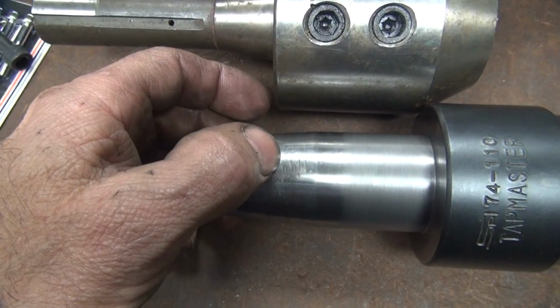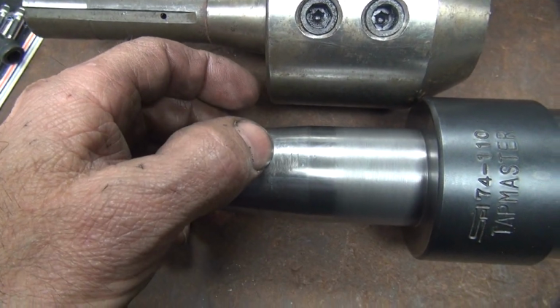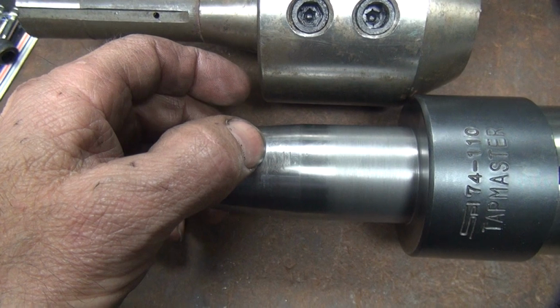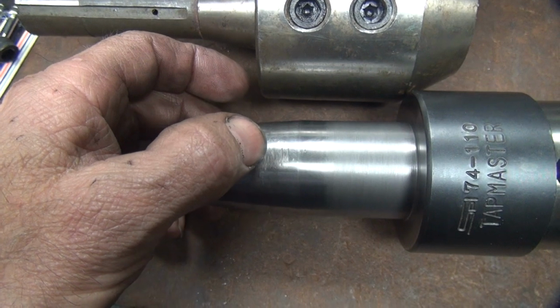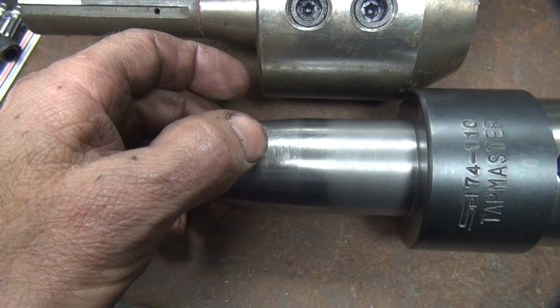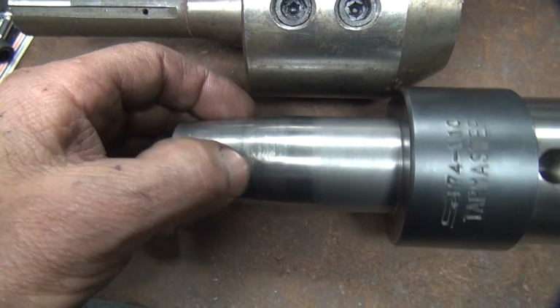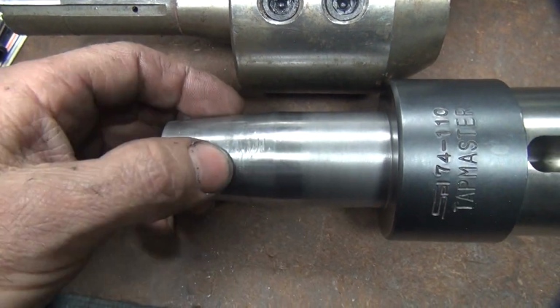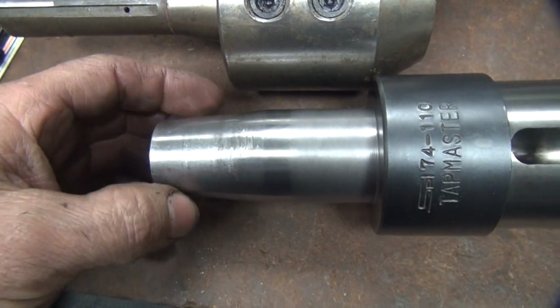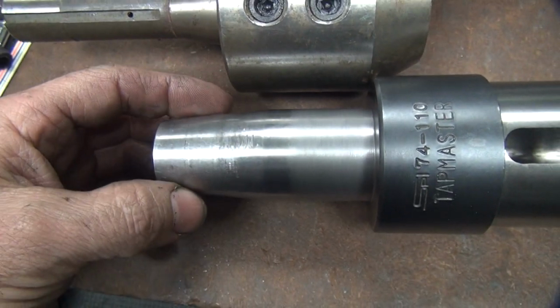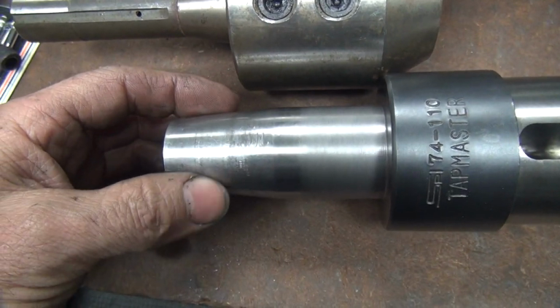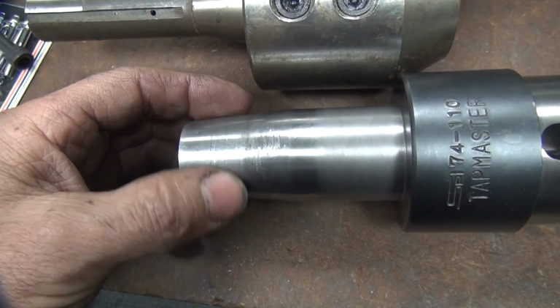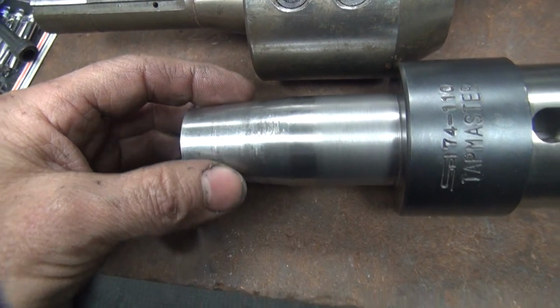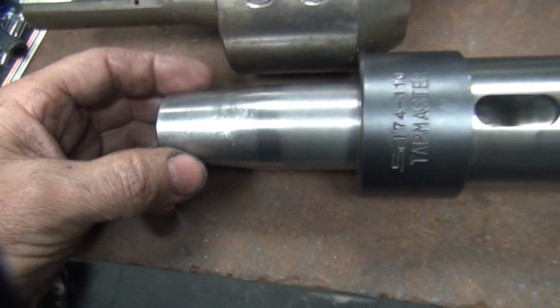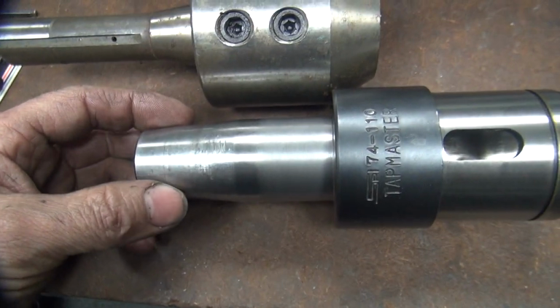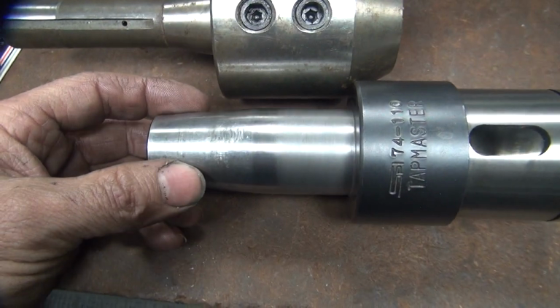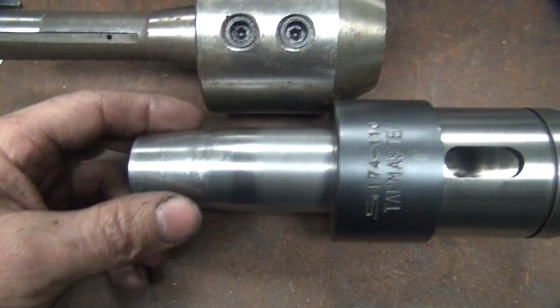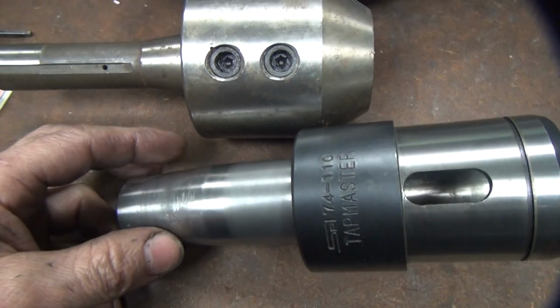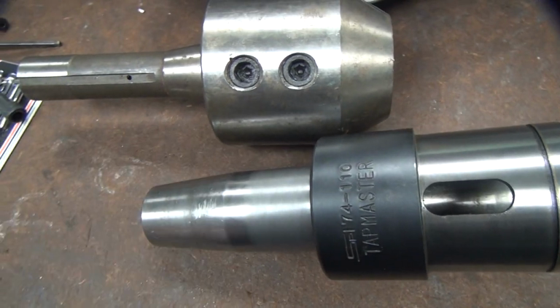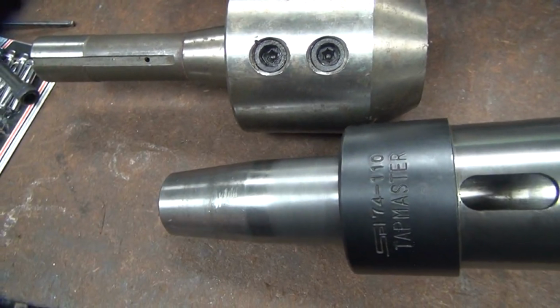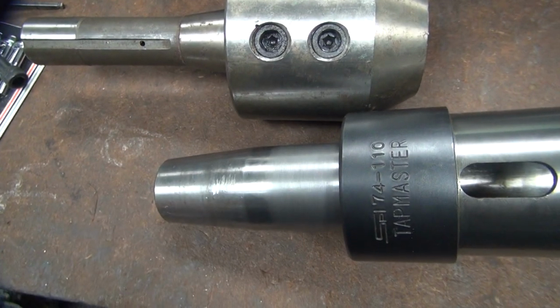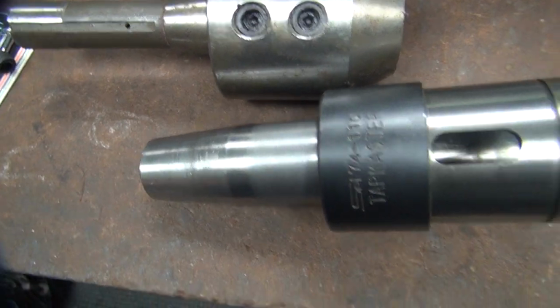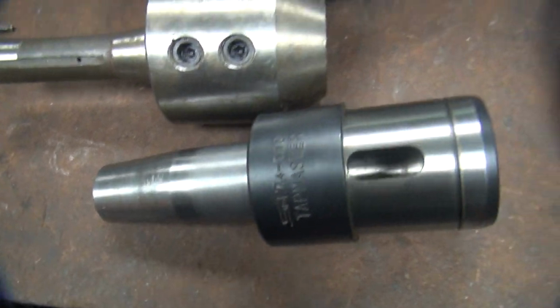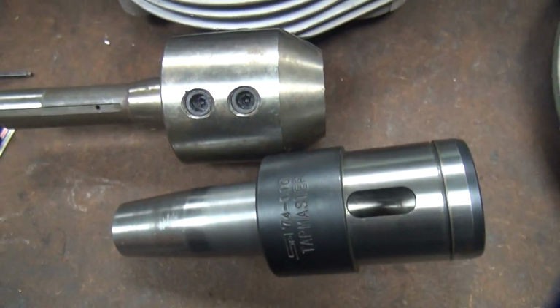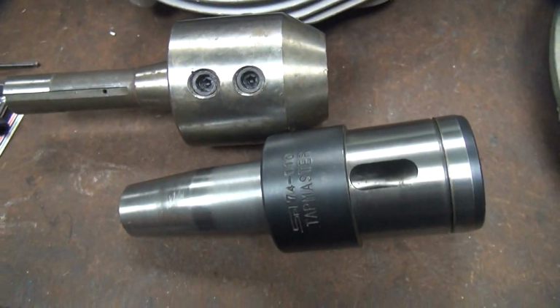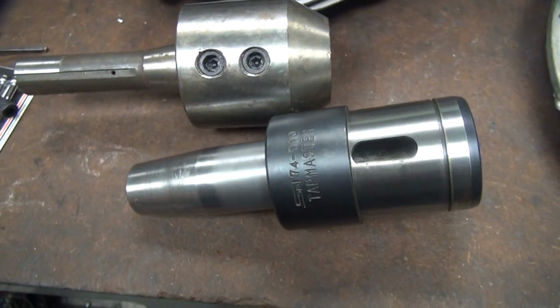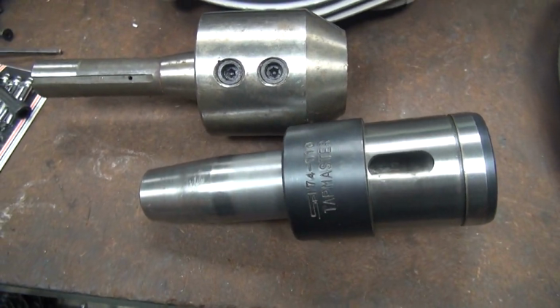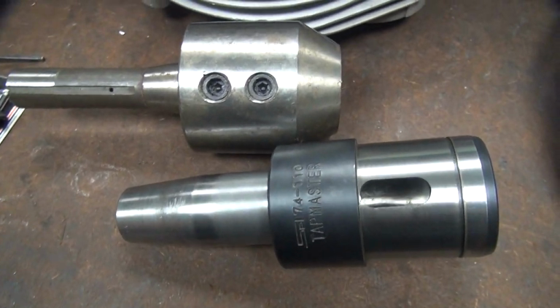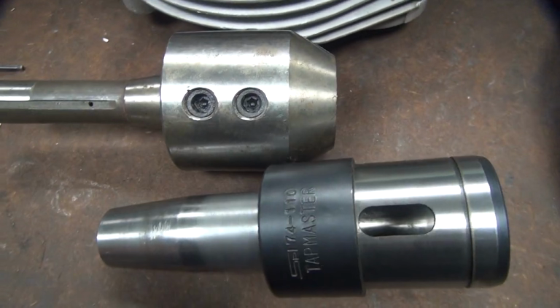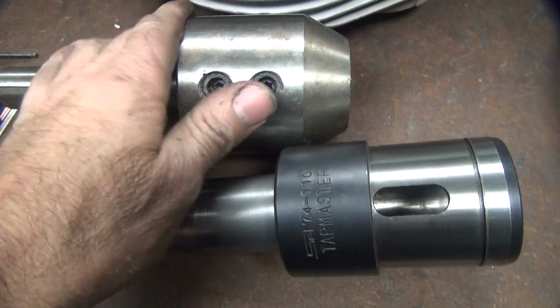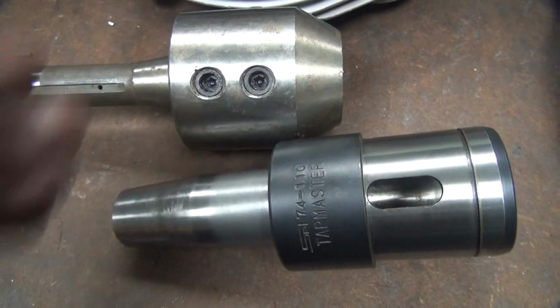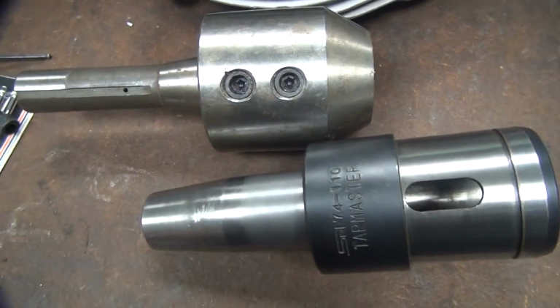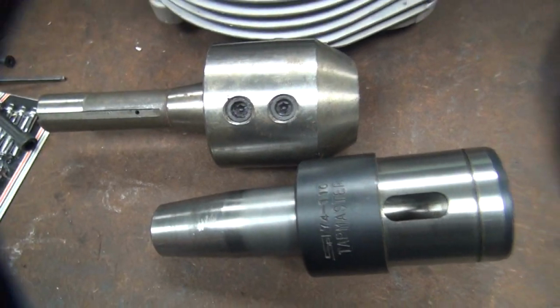We've got to cut the back side of this off here — do that with a chop saw probably. It'll take a while; it's about an inch and a quarter thick back there, and it's a nice hard metal. All right, cut this on the sleeve and cut this next.